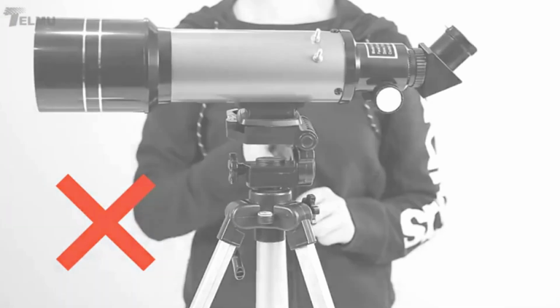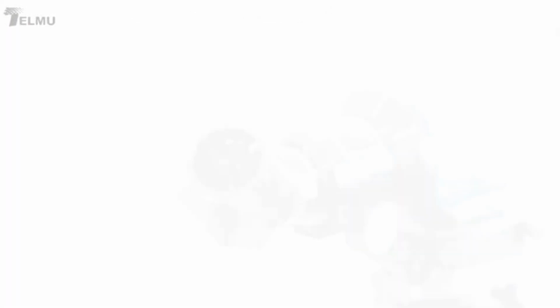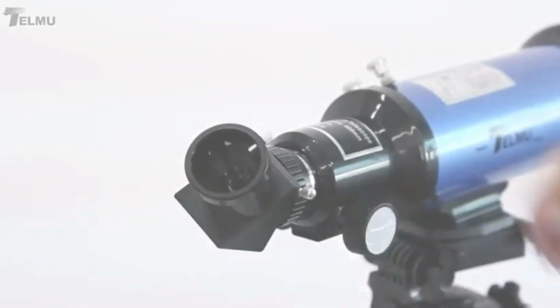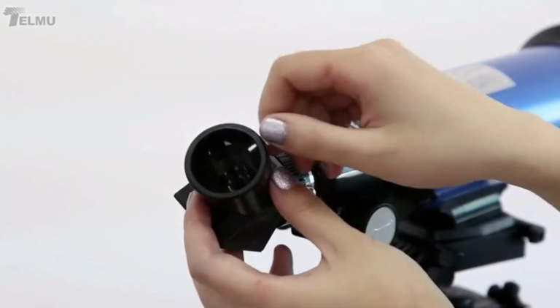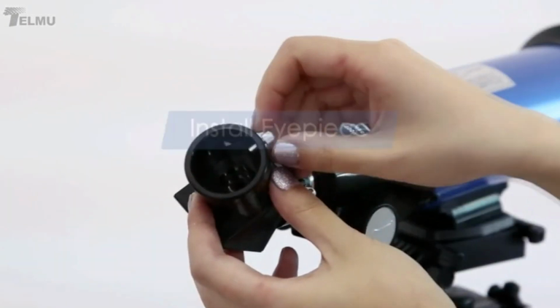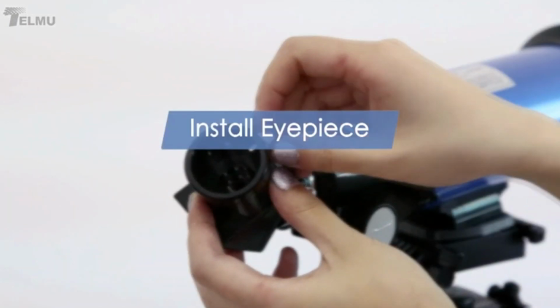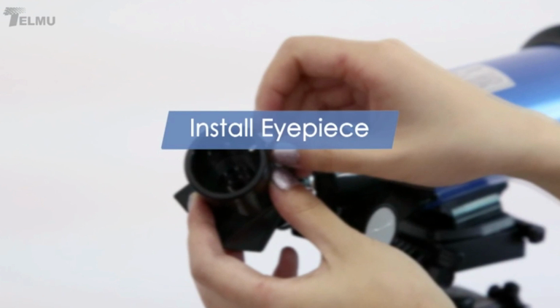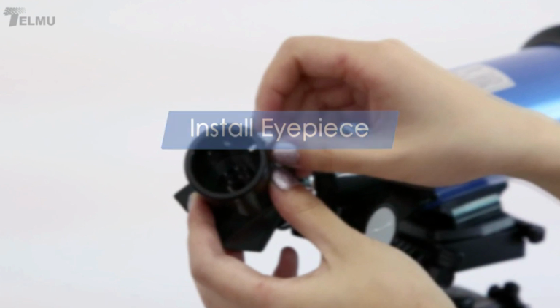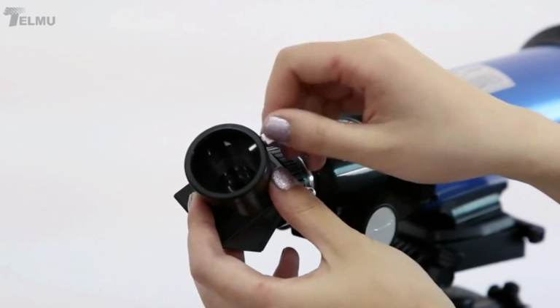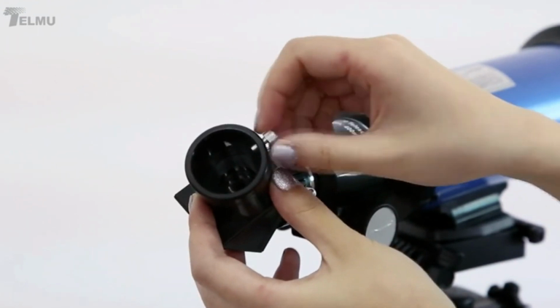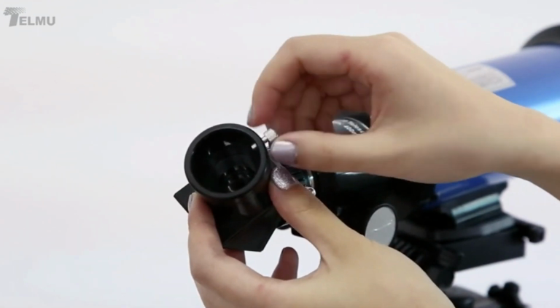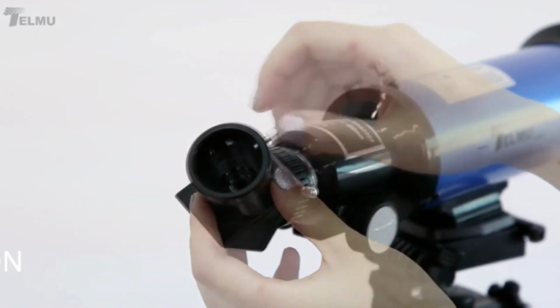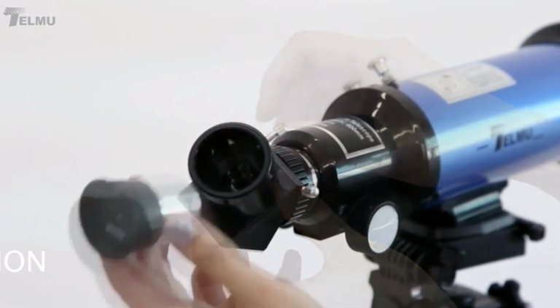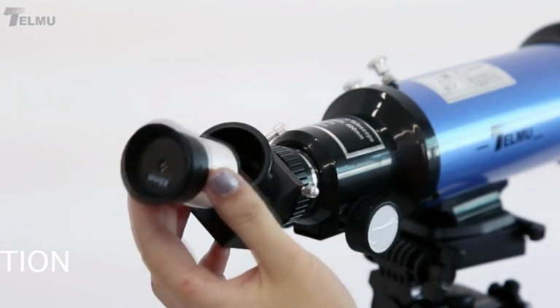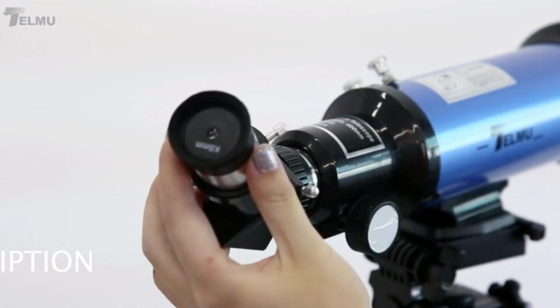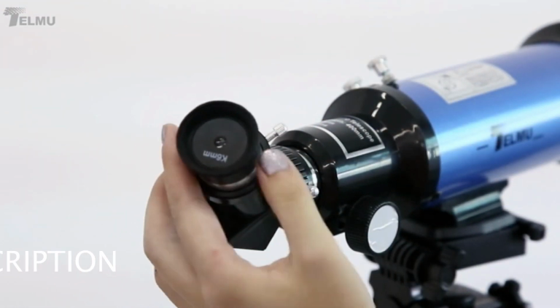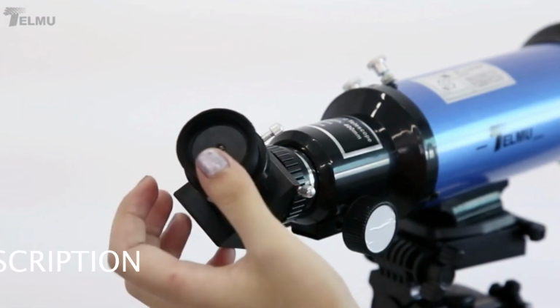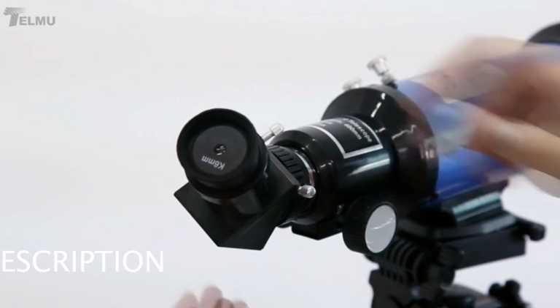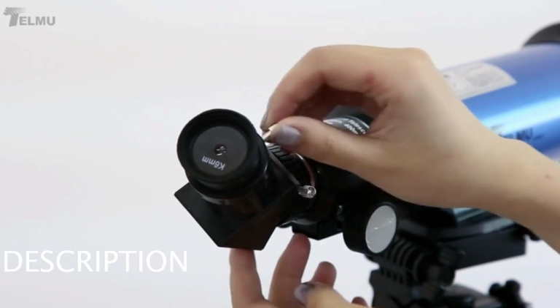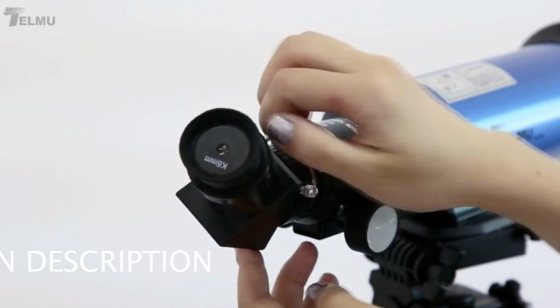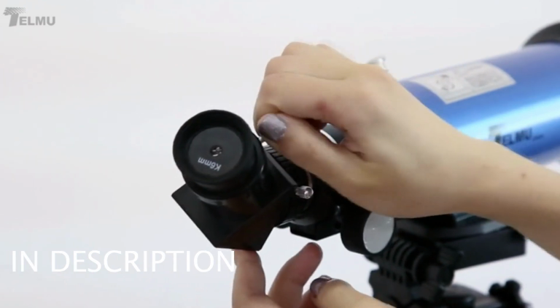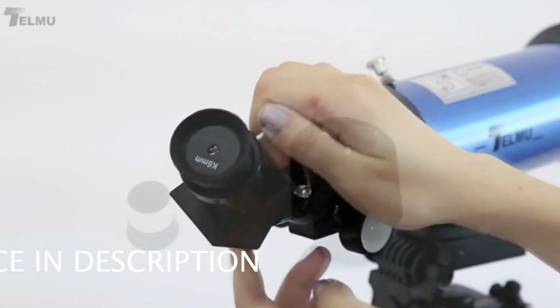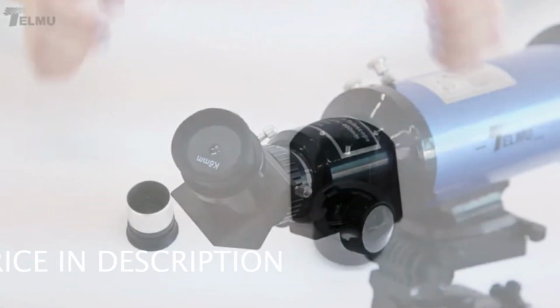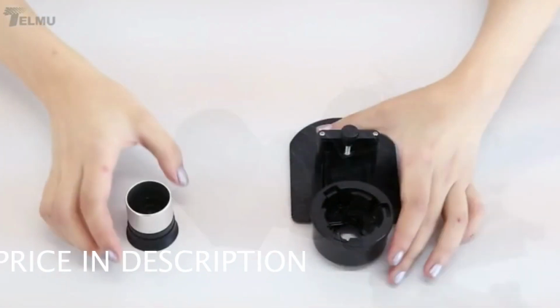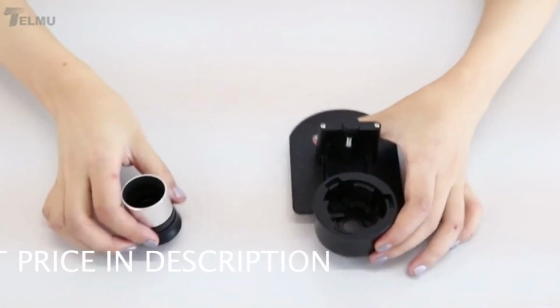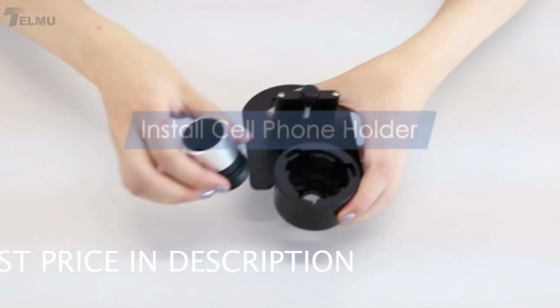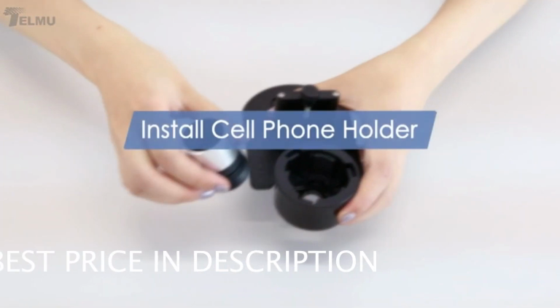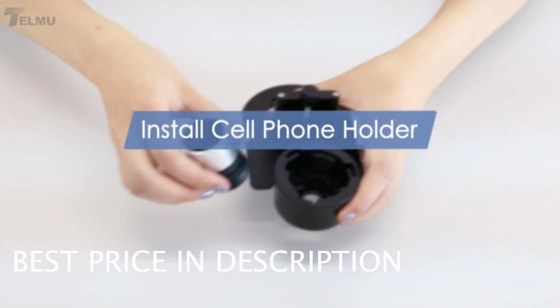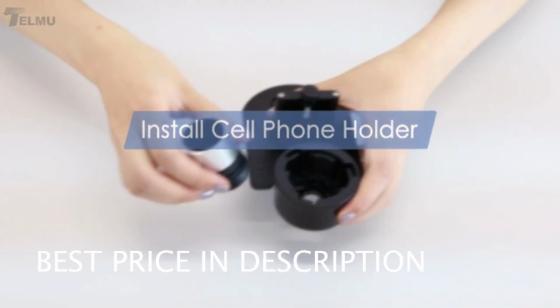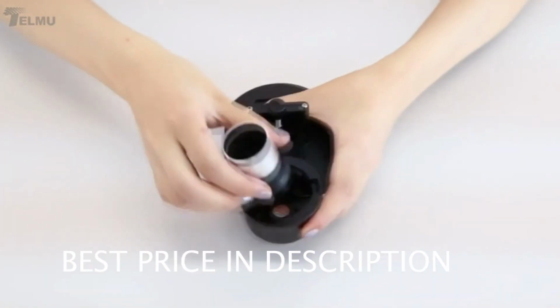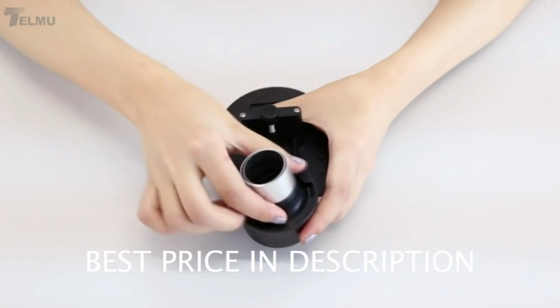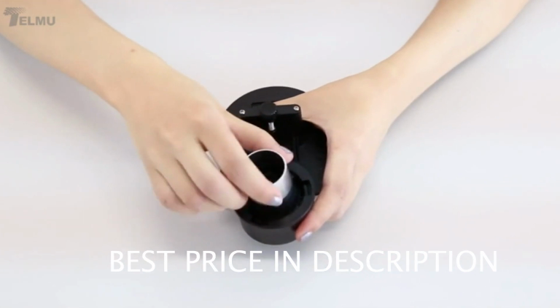Once you have your telescope mounted correctly, you can start installing the eyepiece. The next step is to install the cell phone holder.